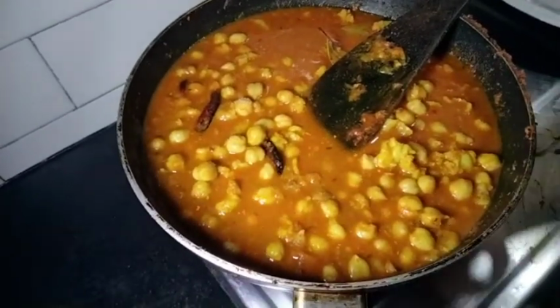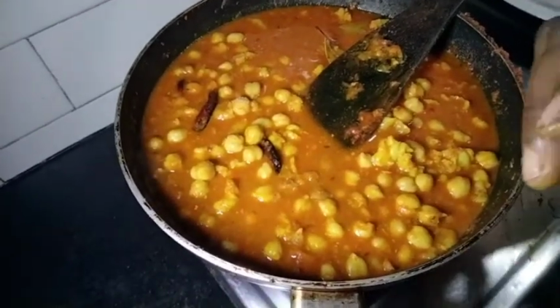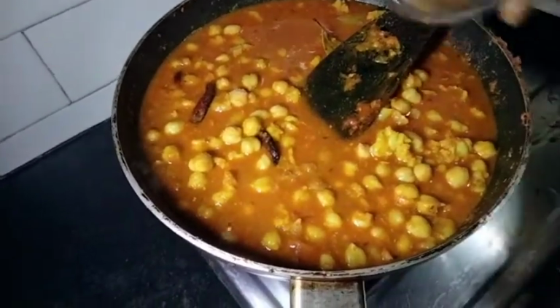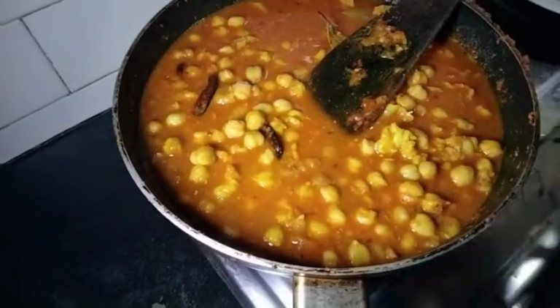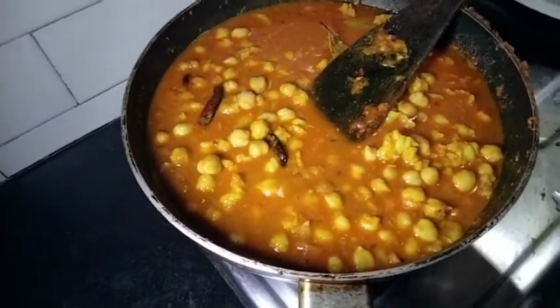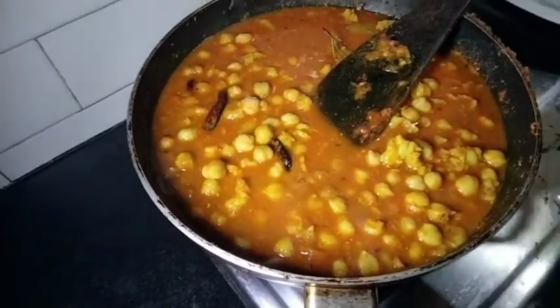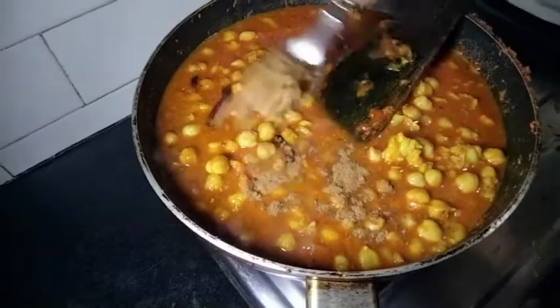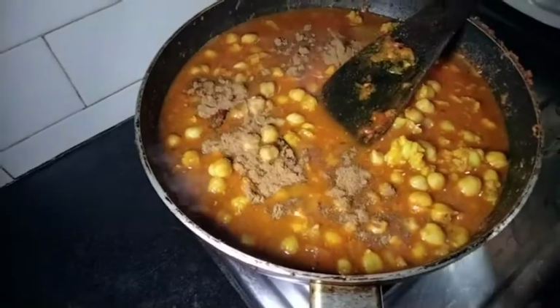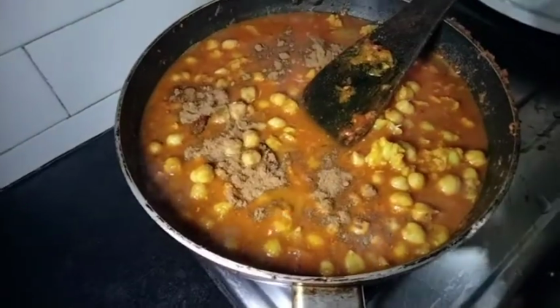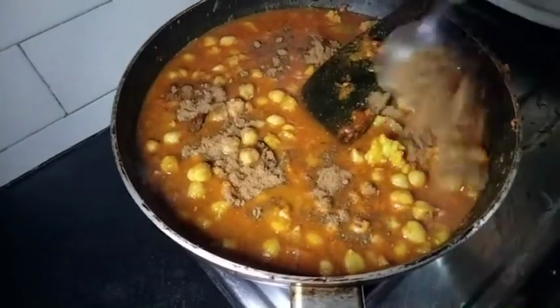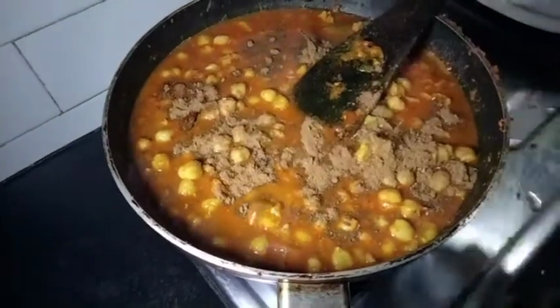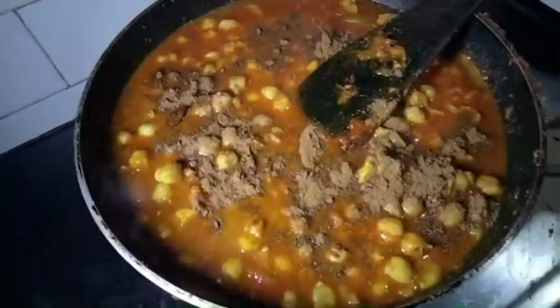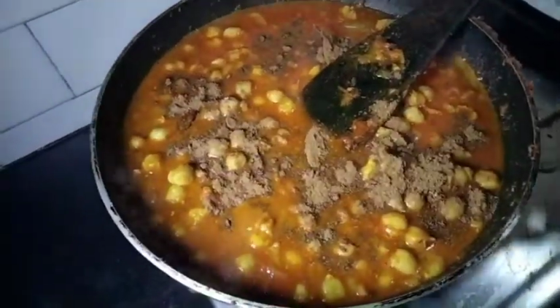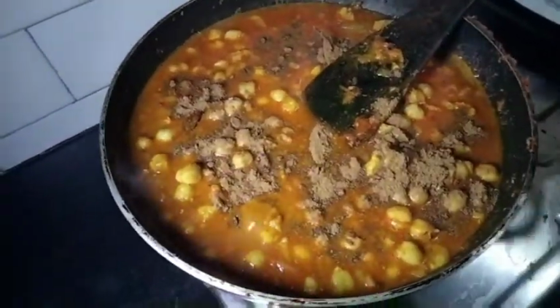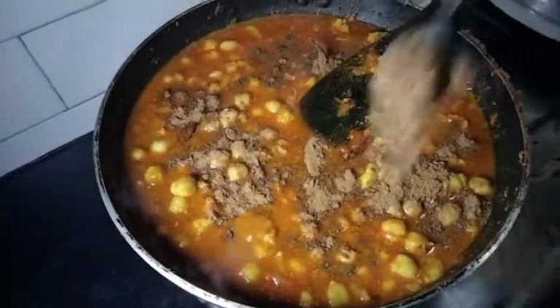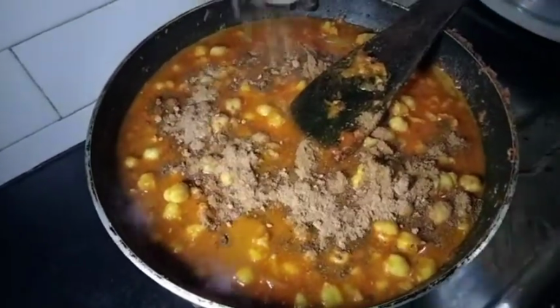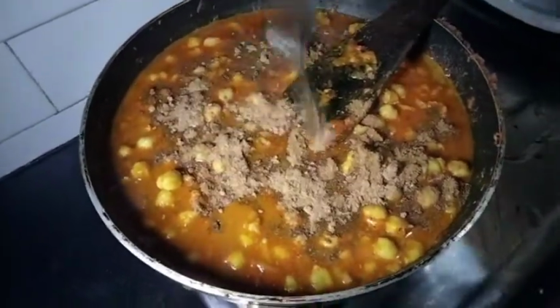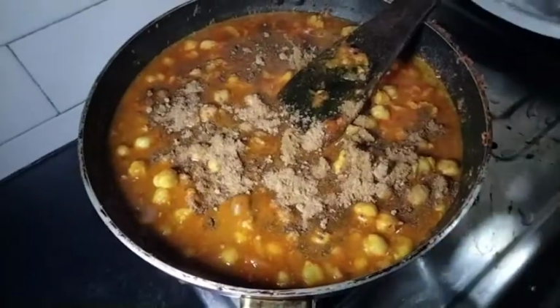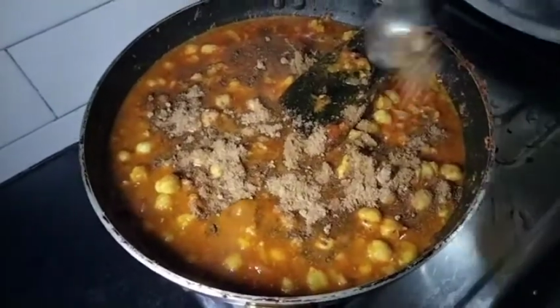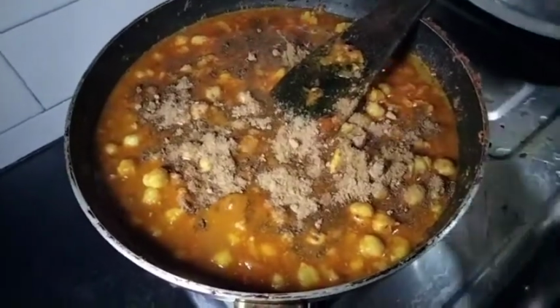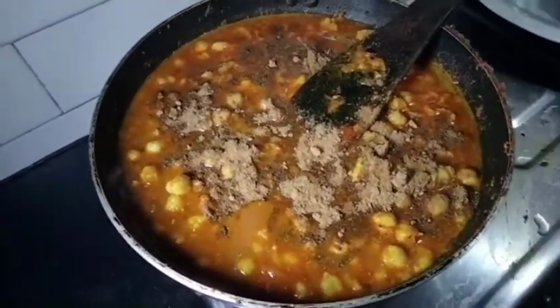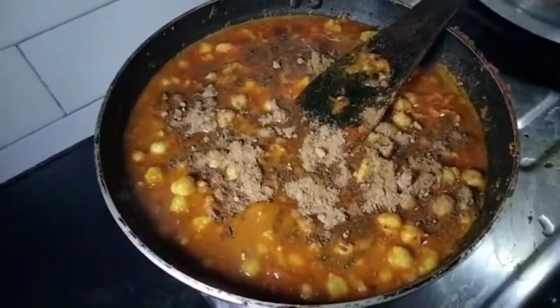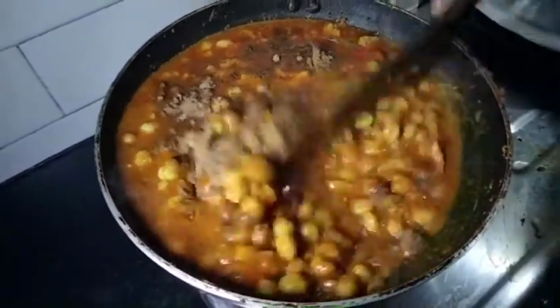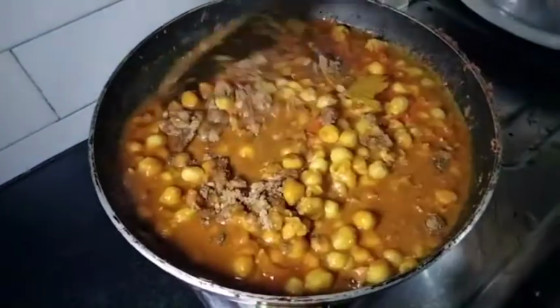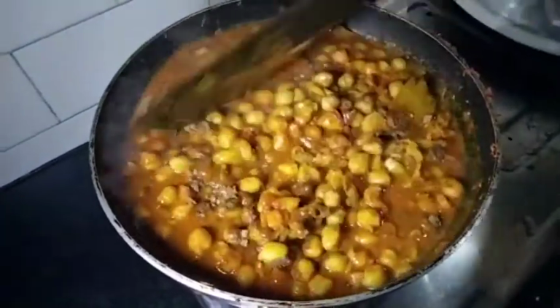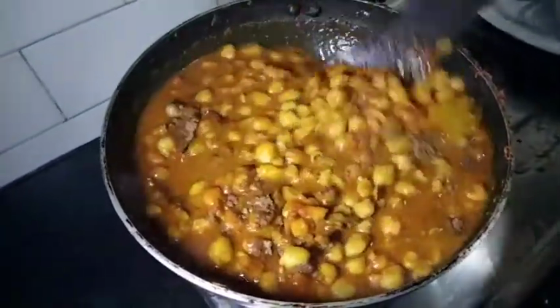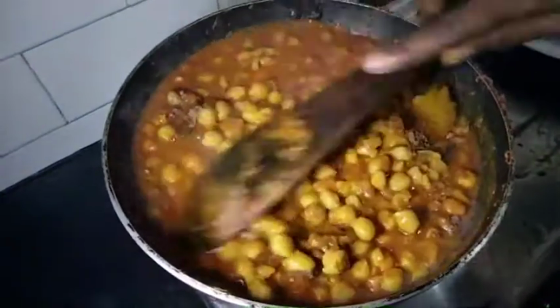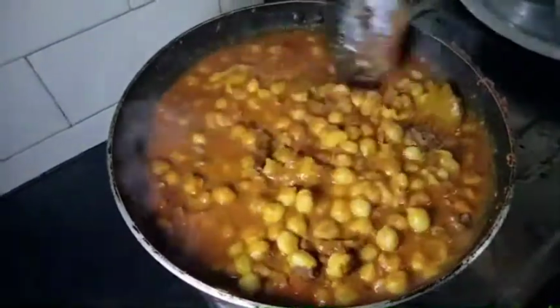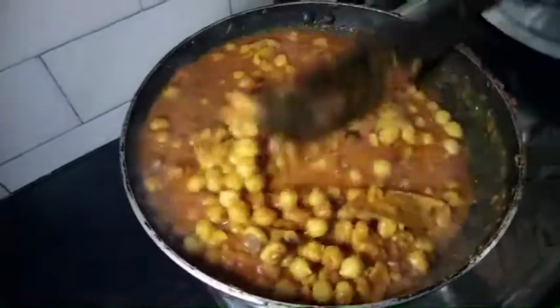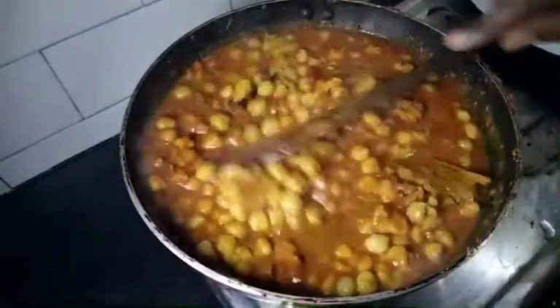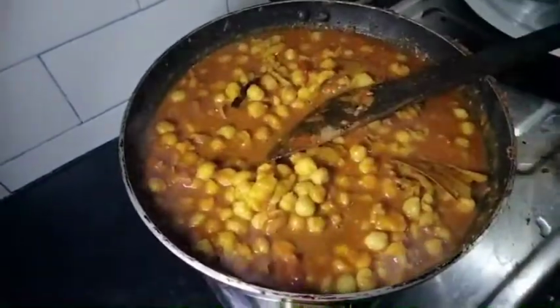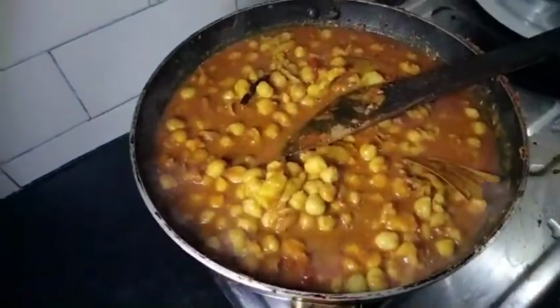Remove the sauce. Put the sauce into the sauce. Remove the sauce until it is cooked. Cook the sauce.